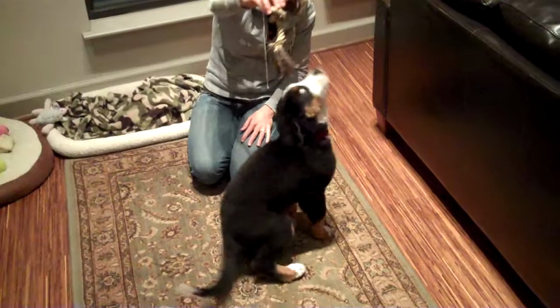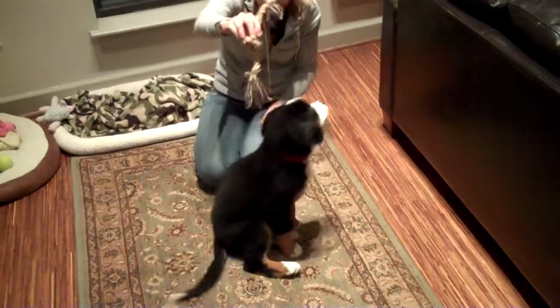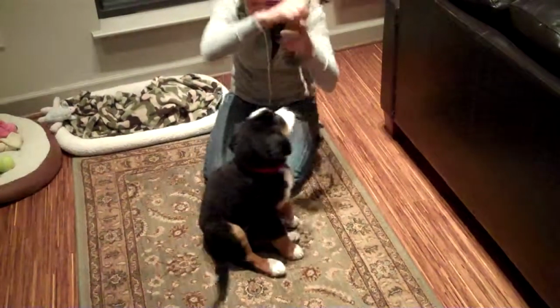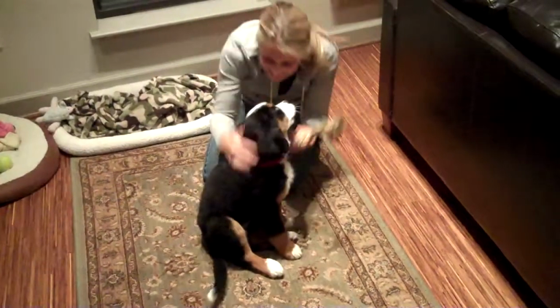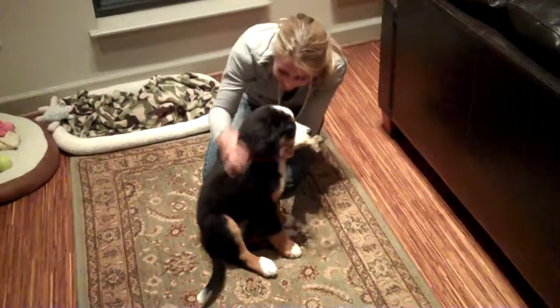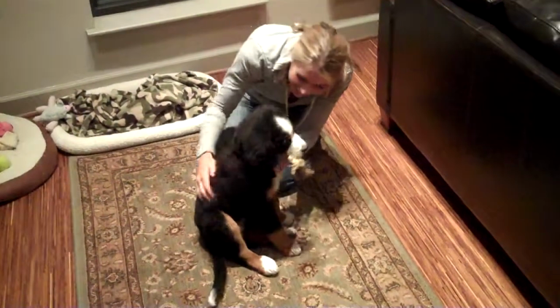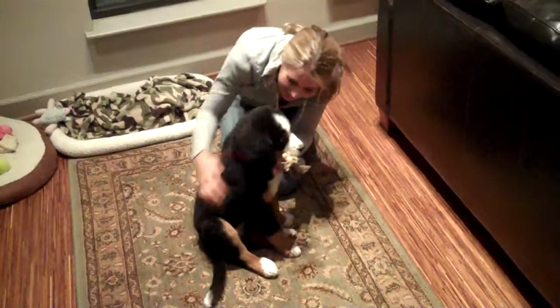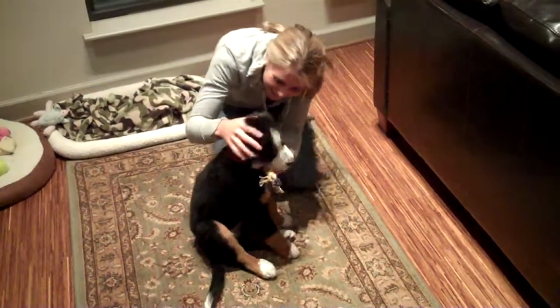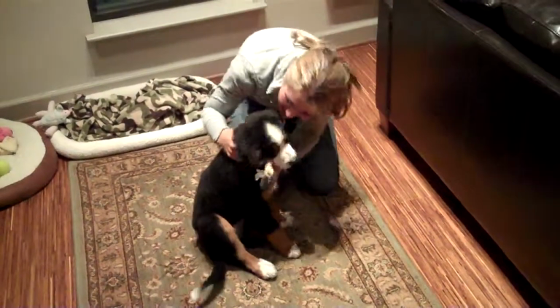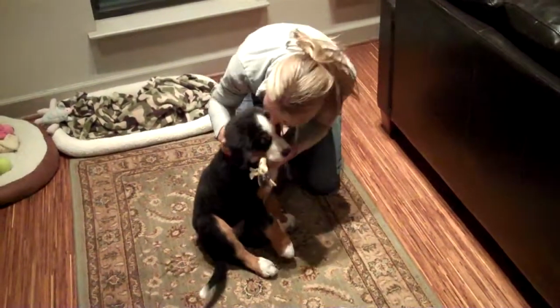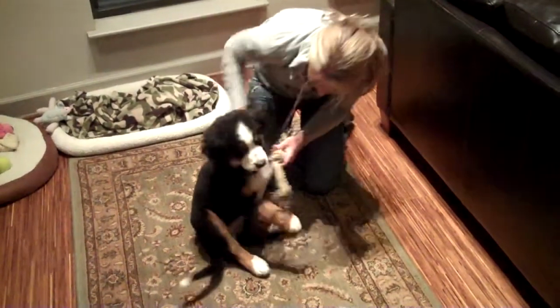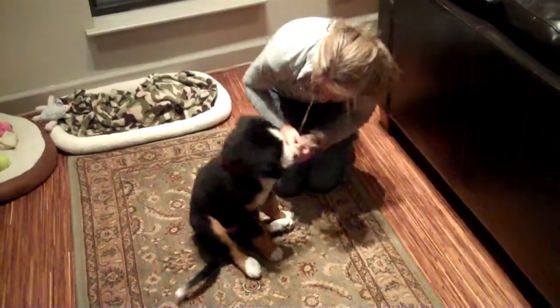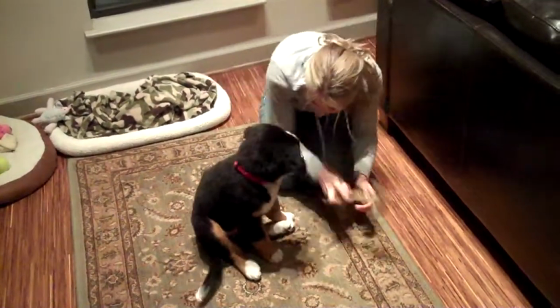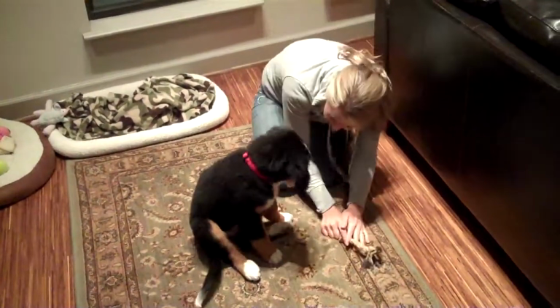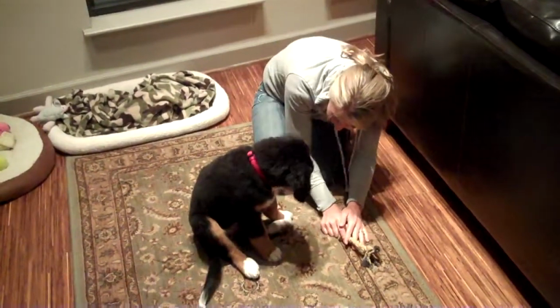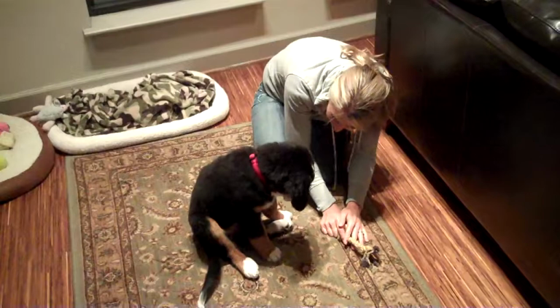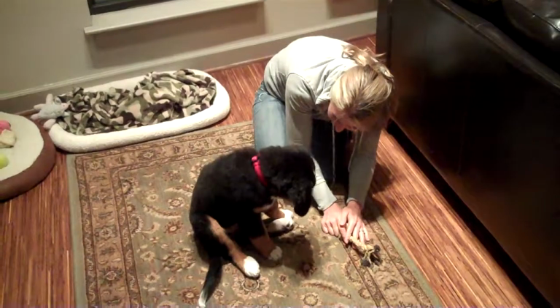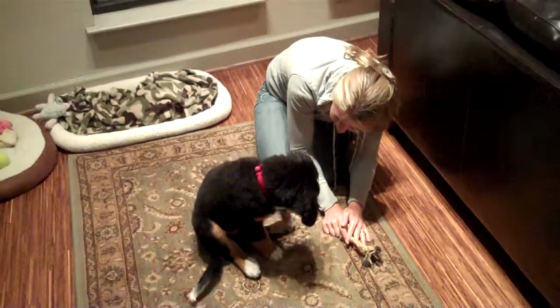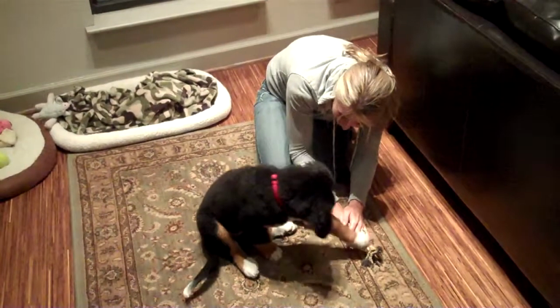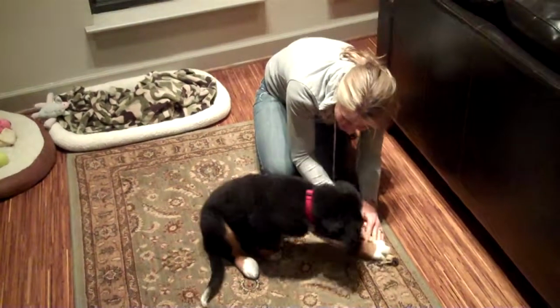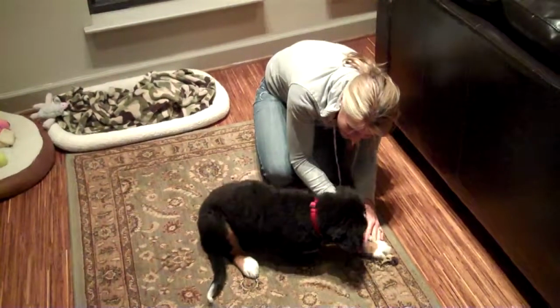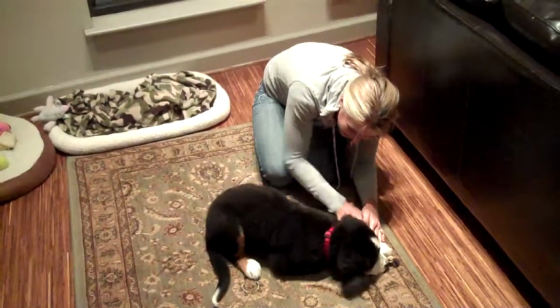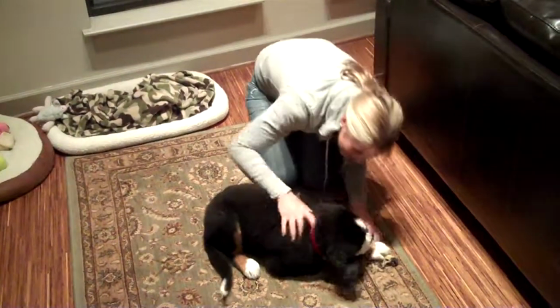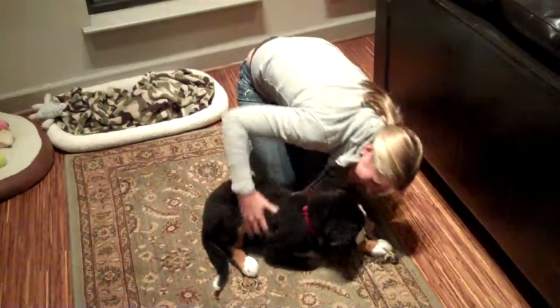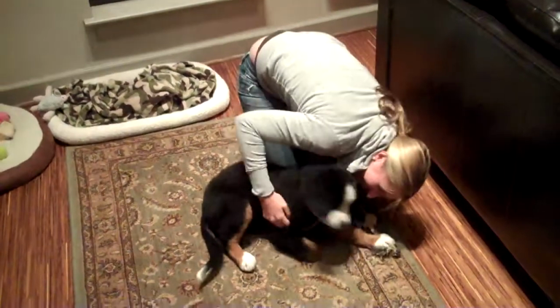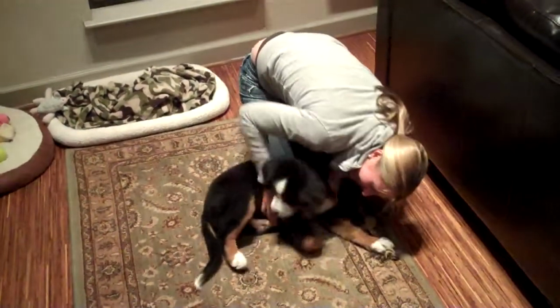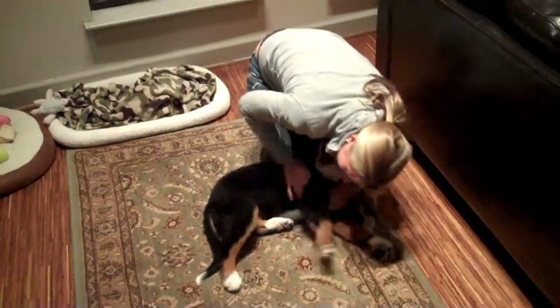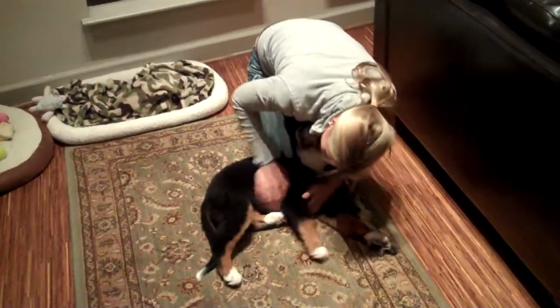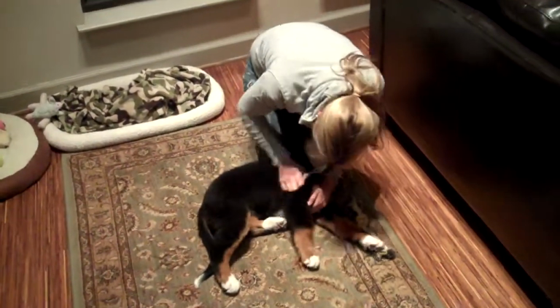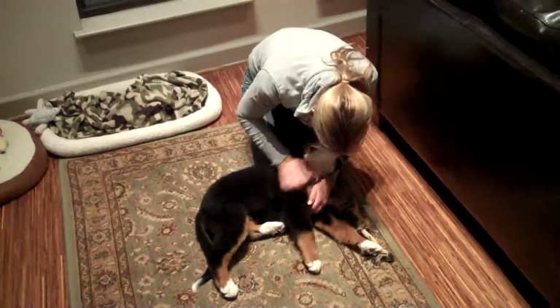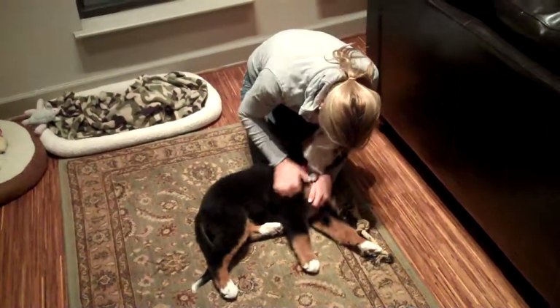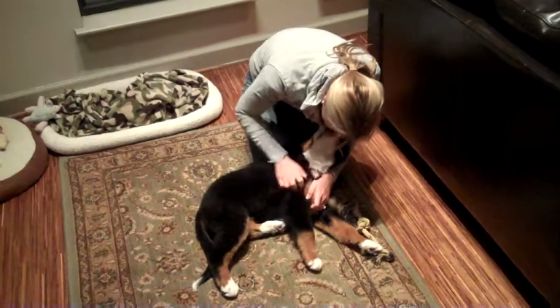Sit. Good girl! Good girl! Okay. Down. Good girl! Good girl, Luce!